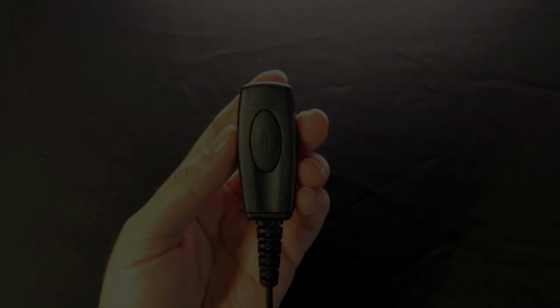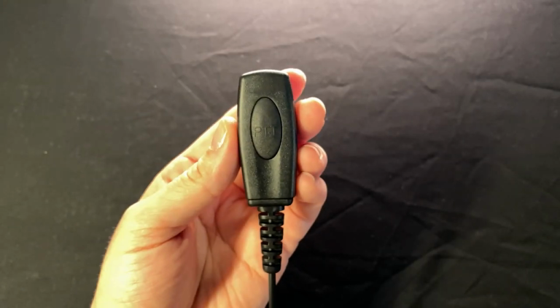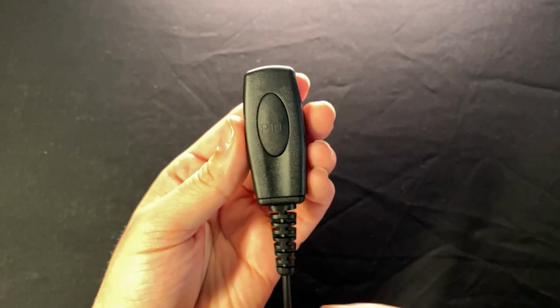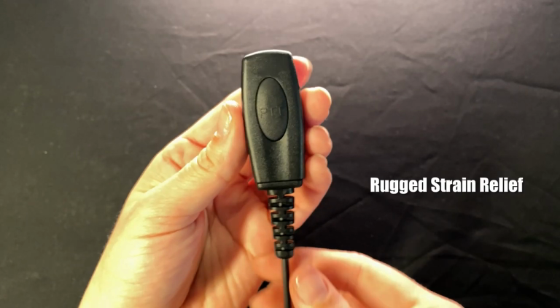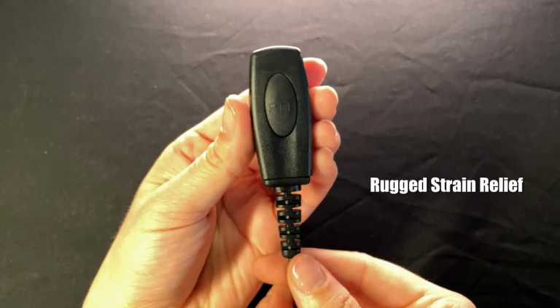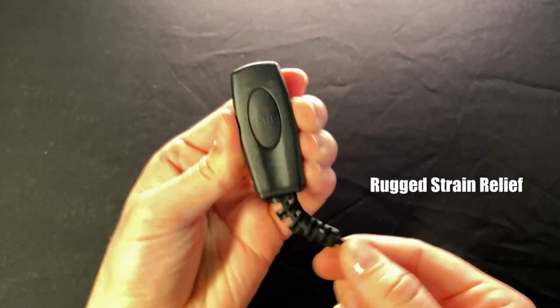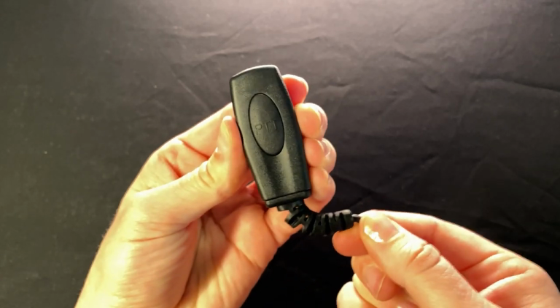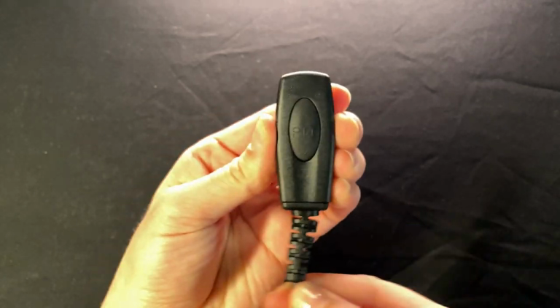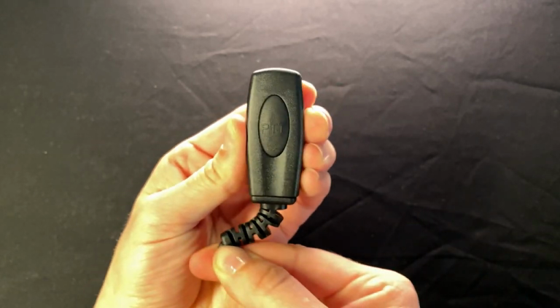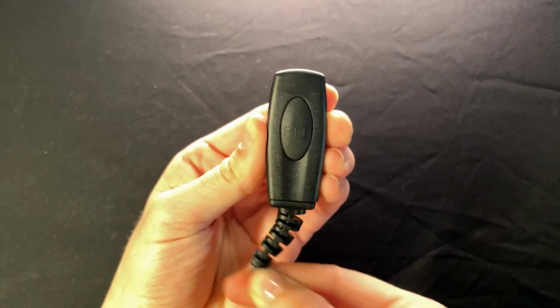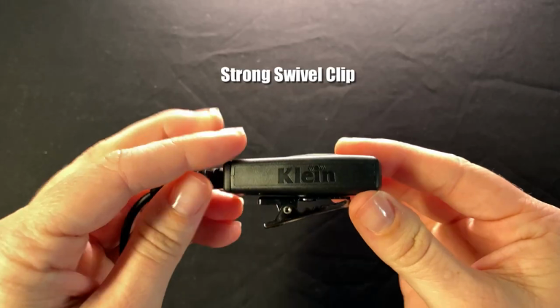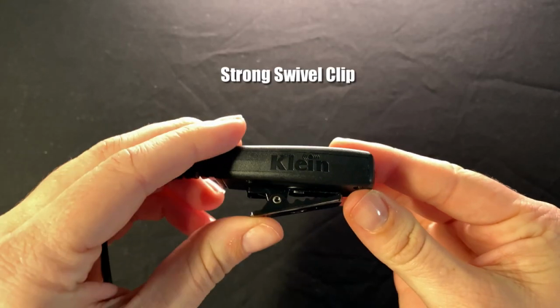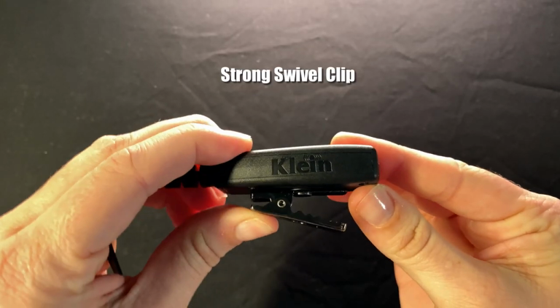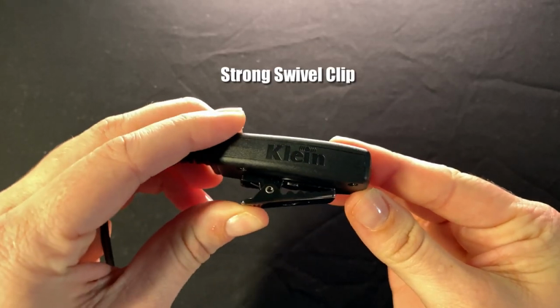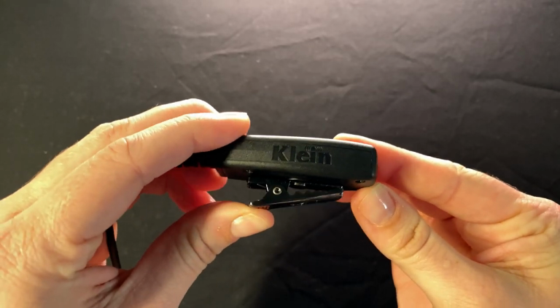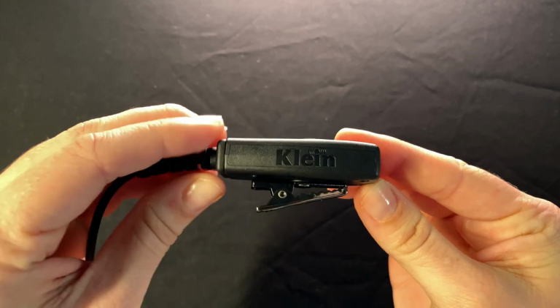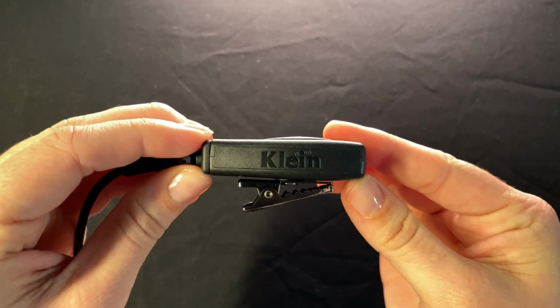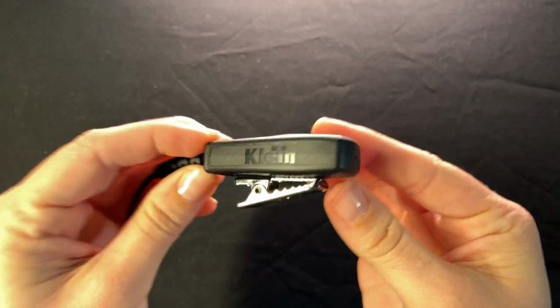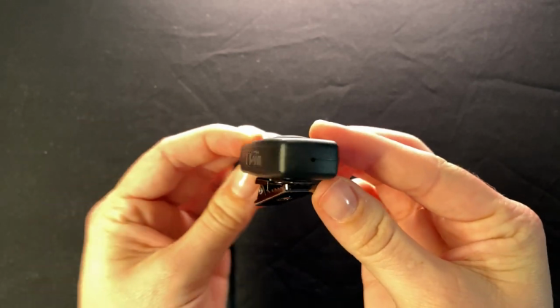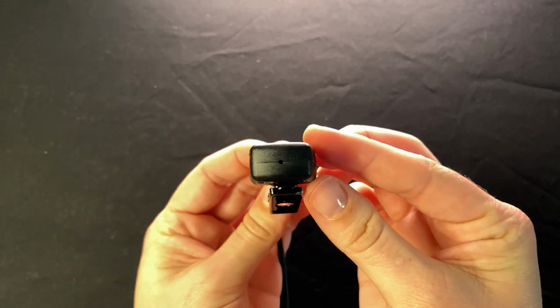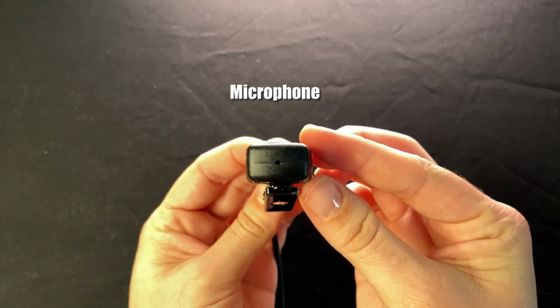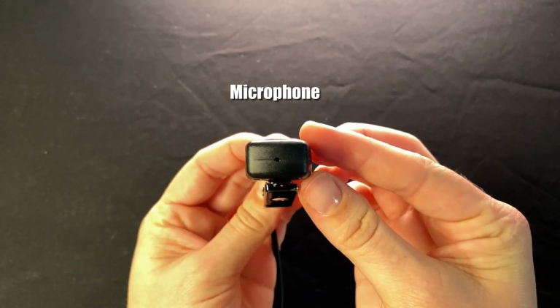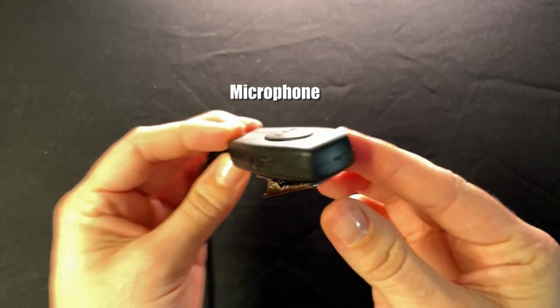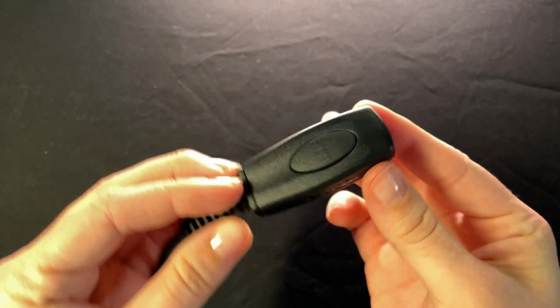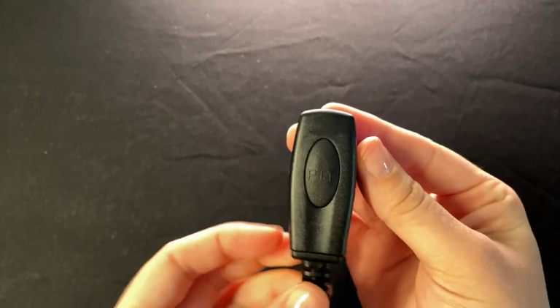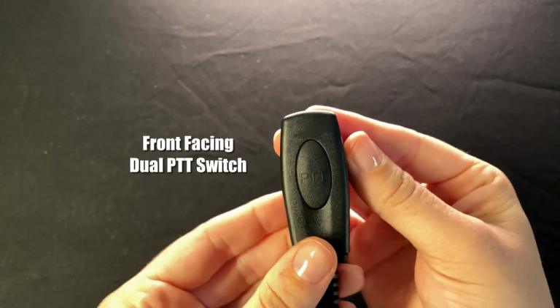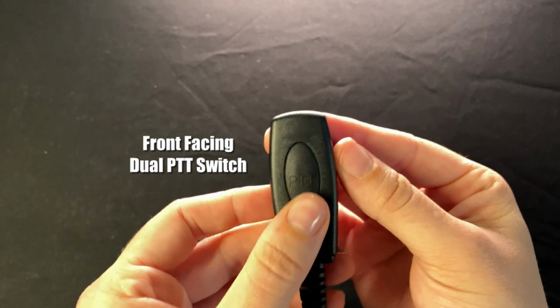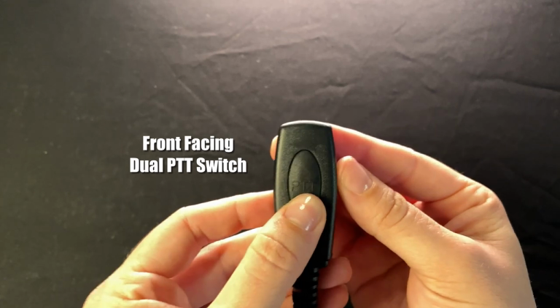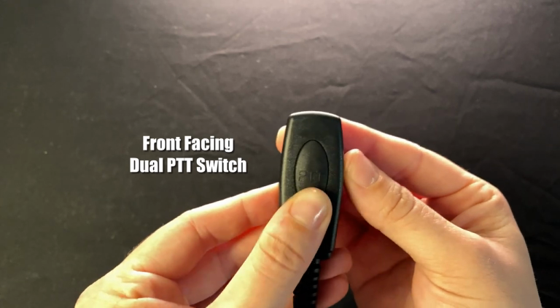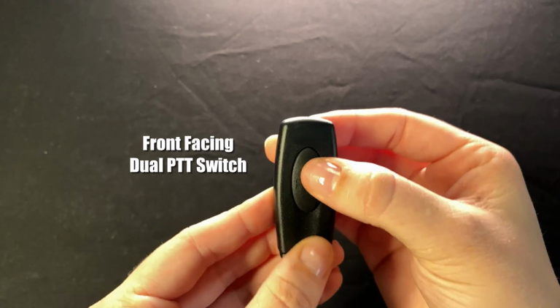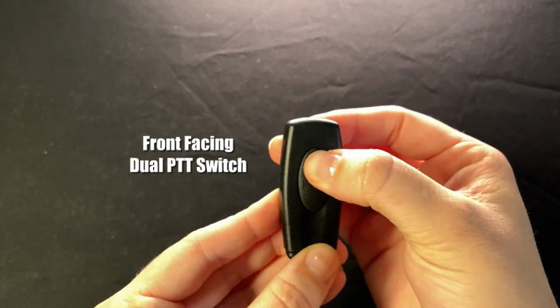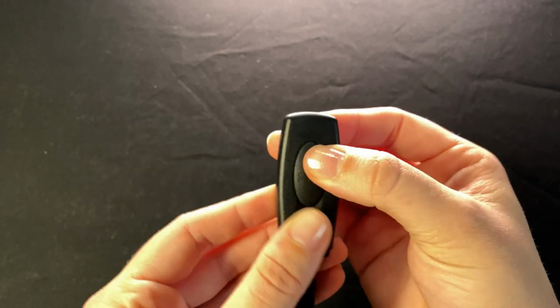The Patriot Pro has extra-long and rugged strain relief. It includes a ruggedized alligator clip that swivels, a top-facing microphone, and dual front-facing independent switches for redundancy.